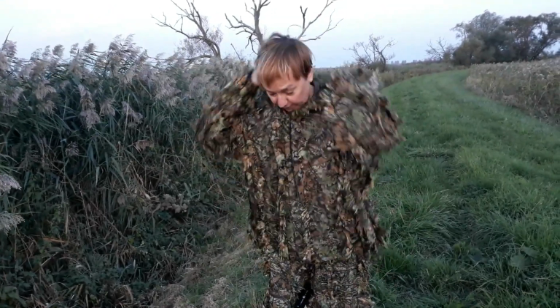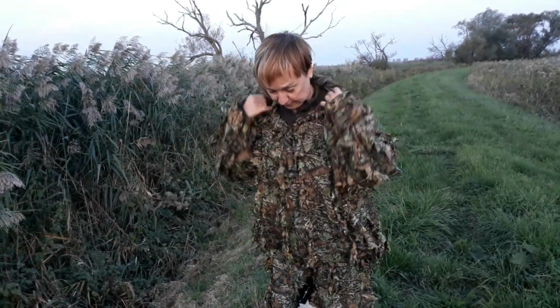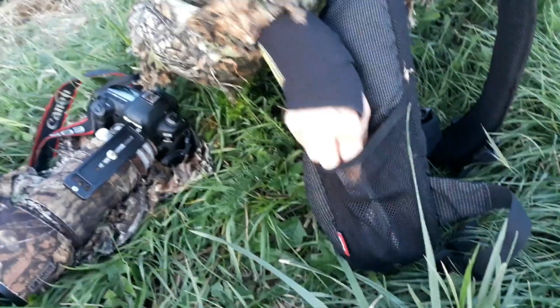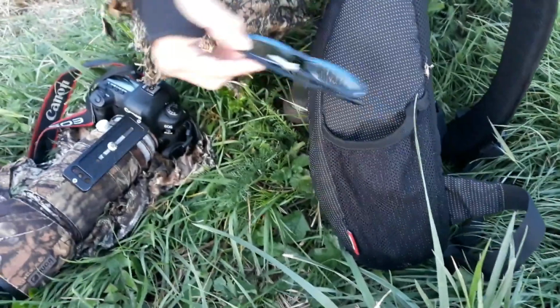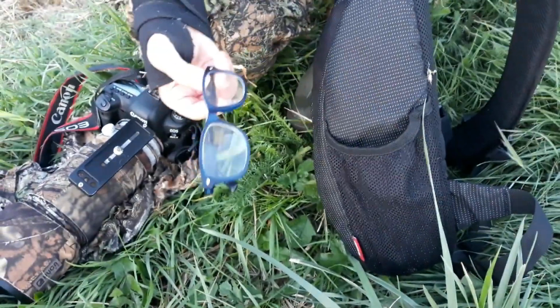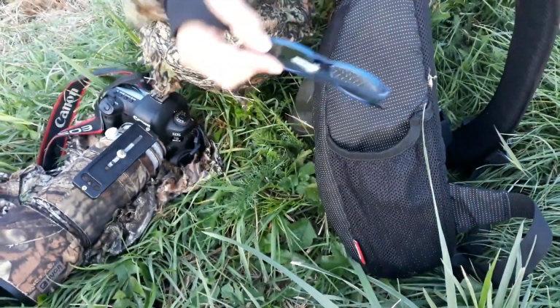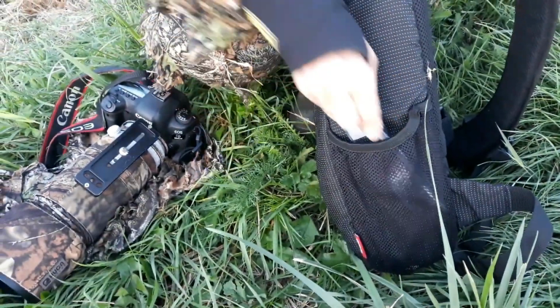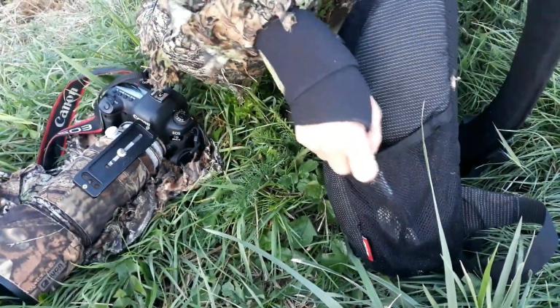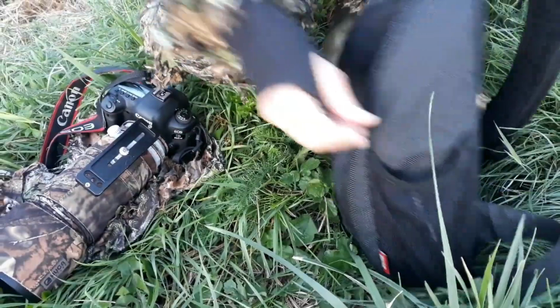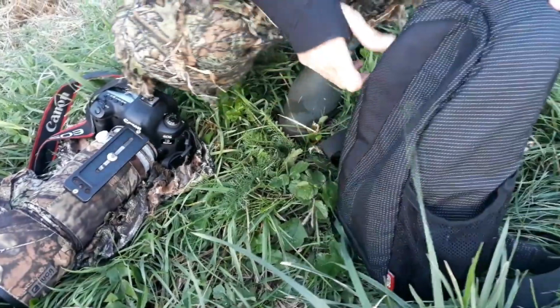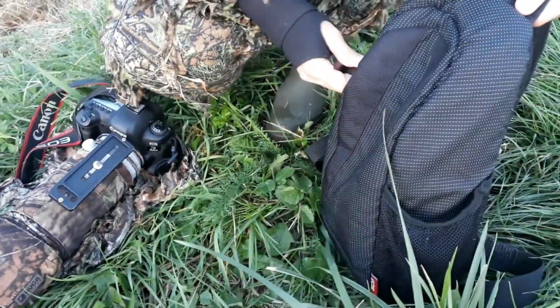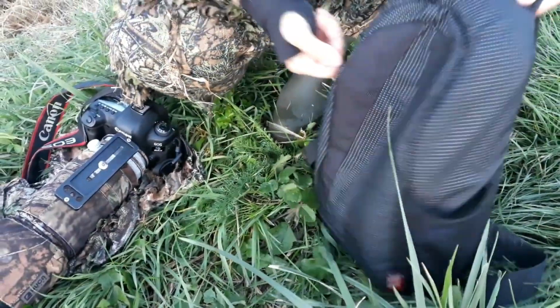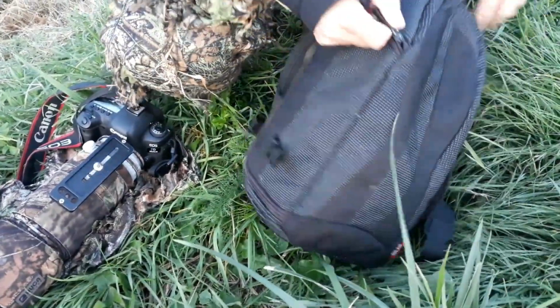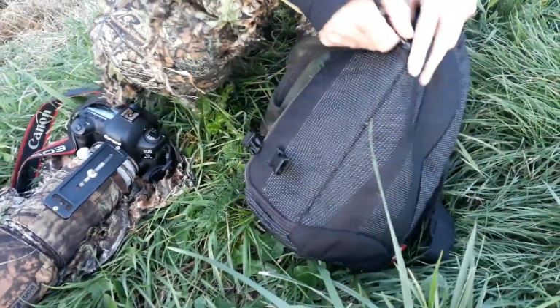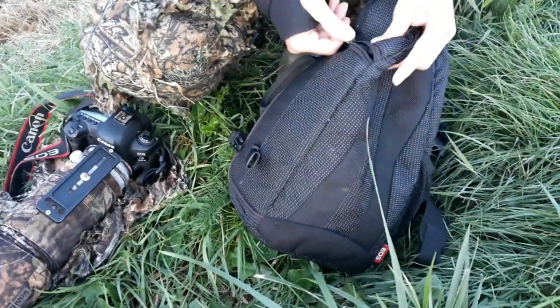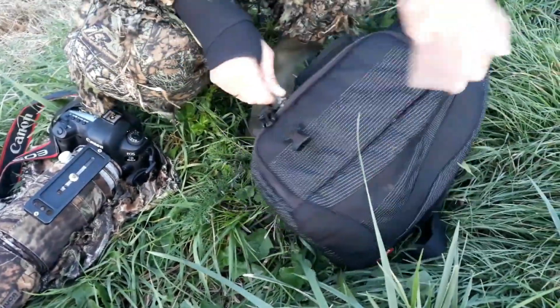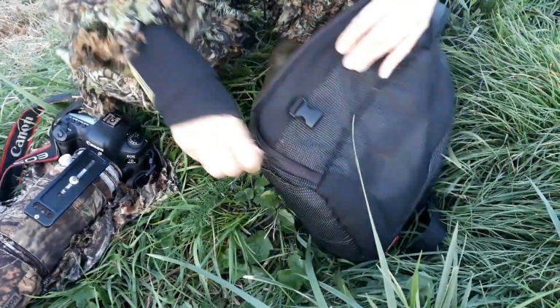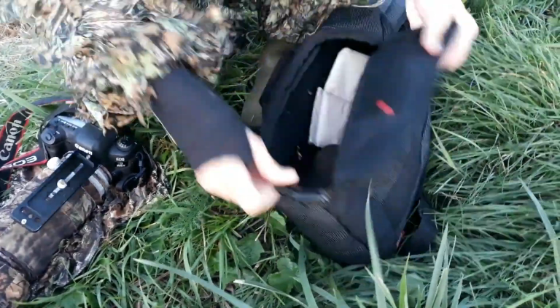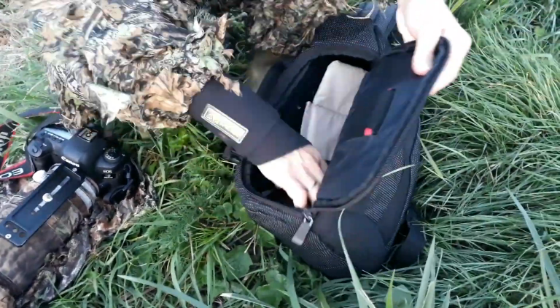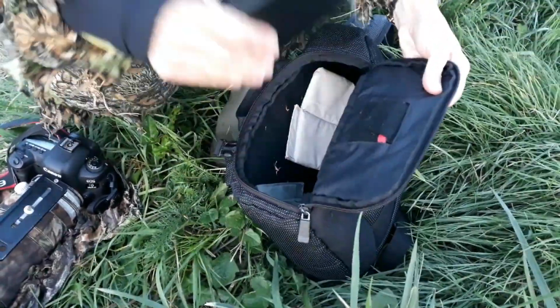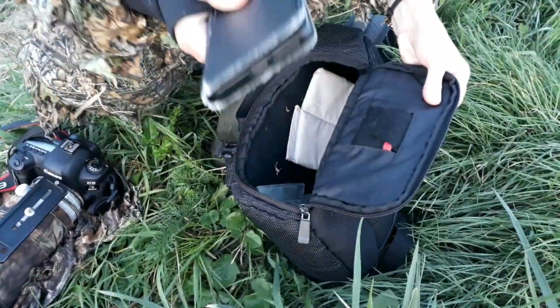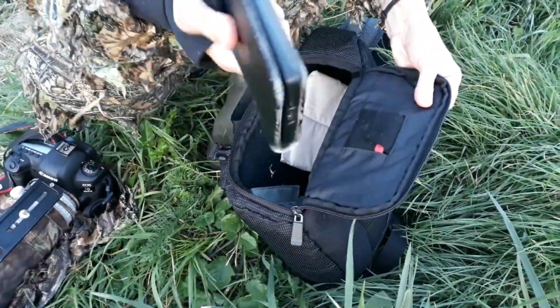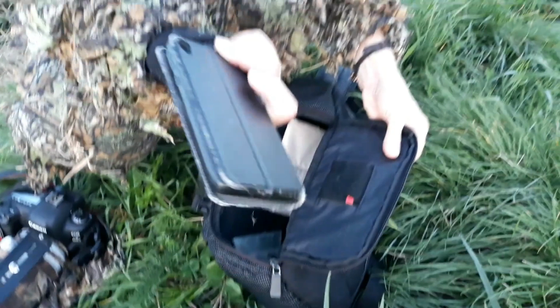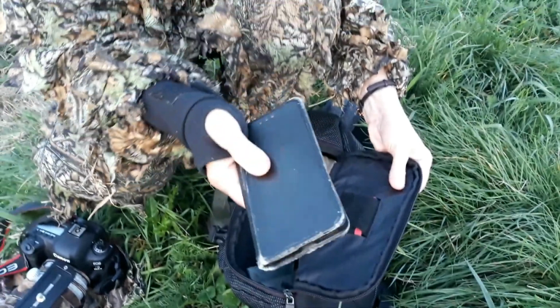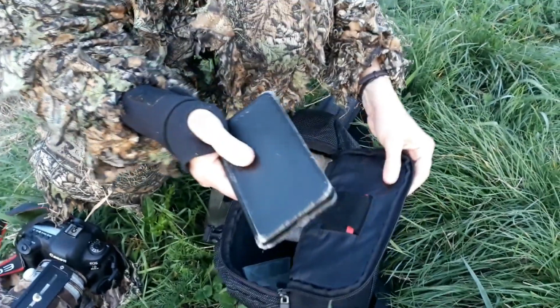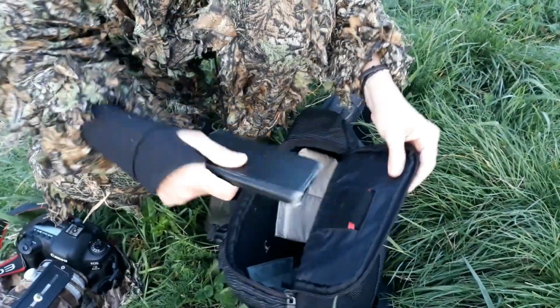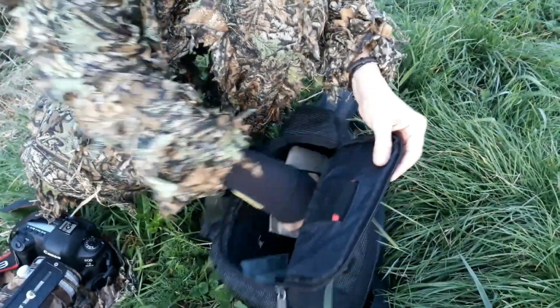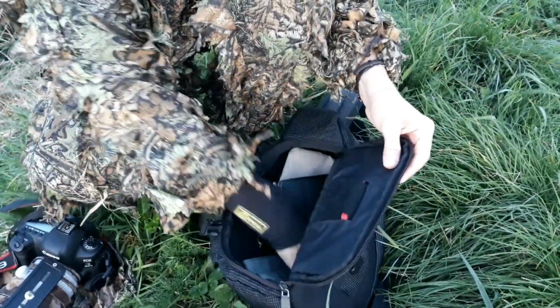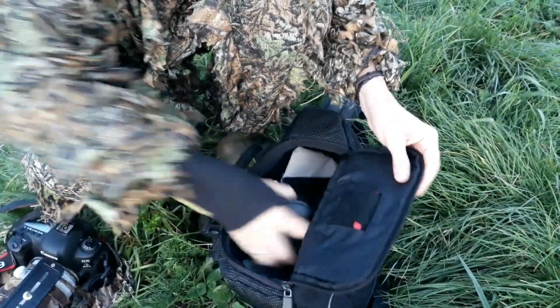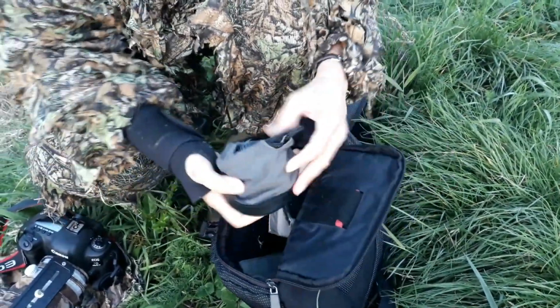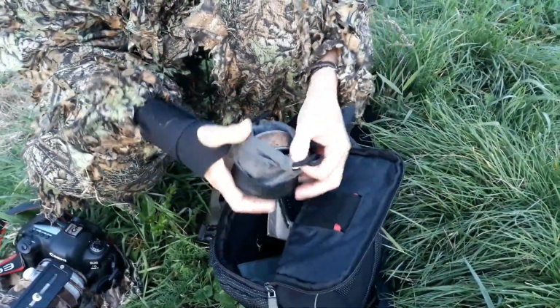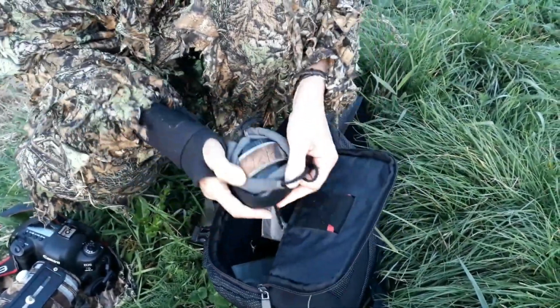And this is some additional stuff we take with us: glasses, smartphone, extender, spare battery and a compact flash.